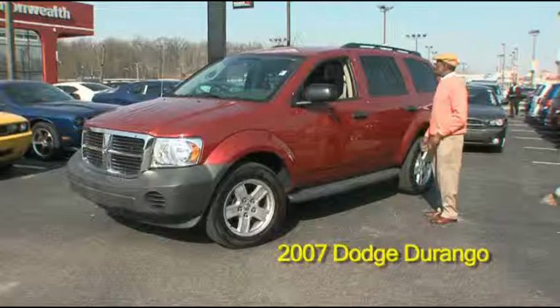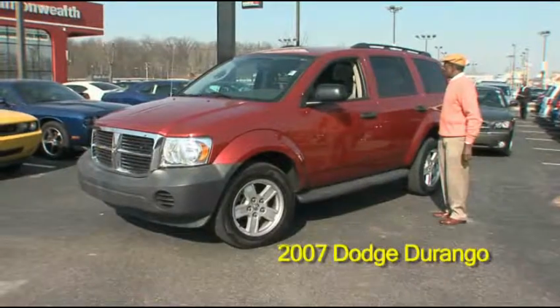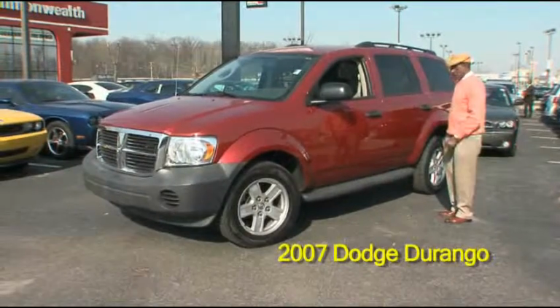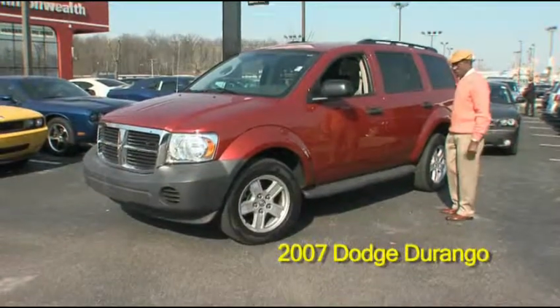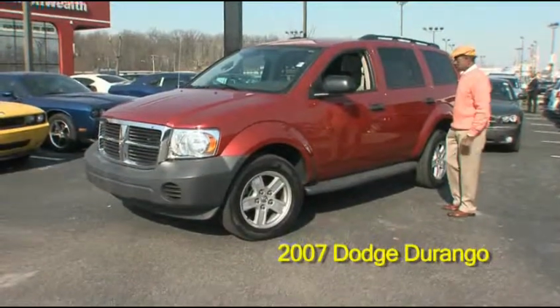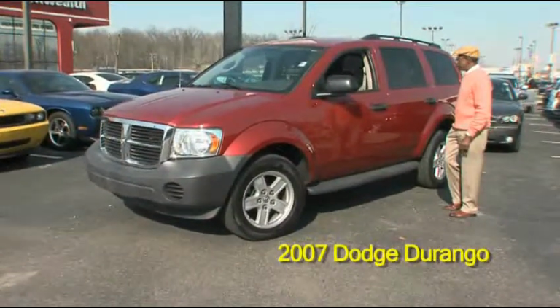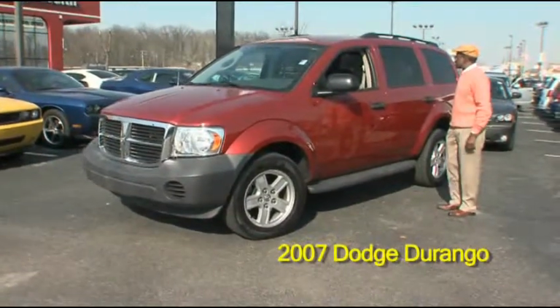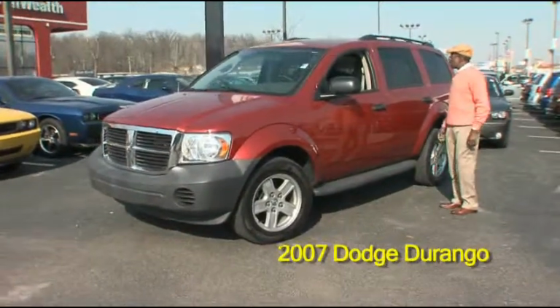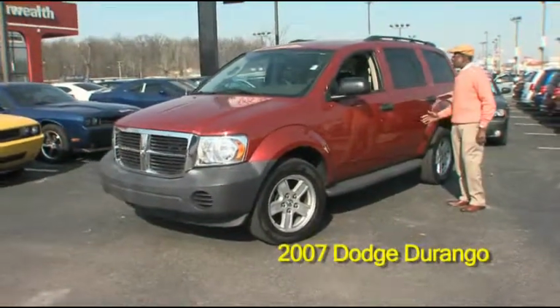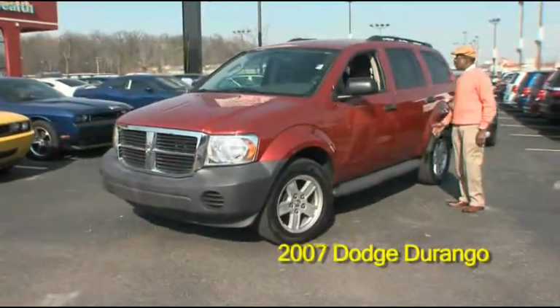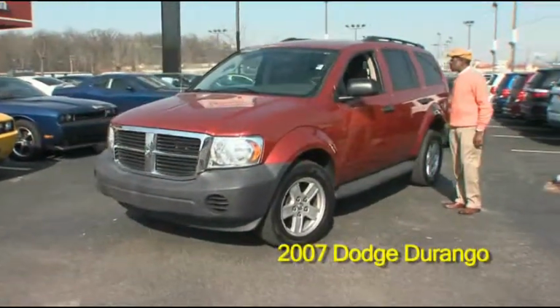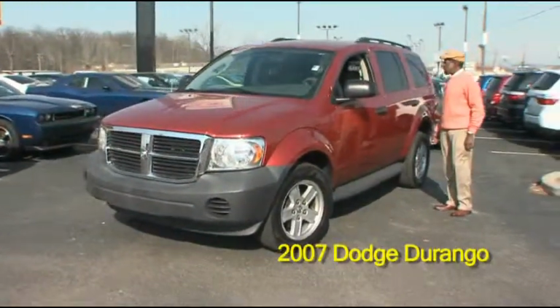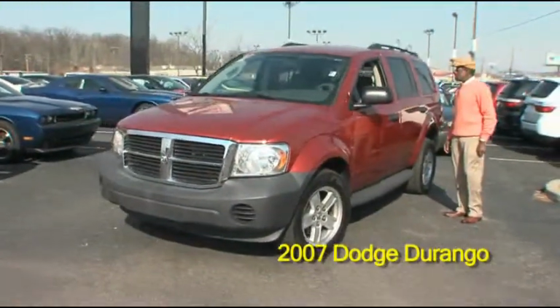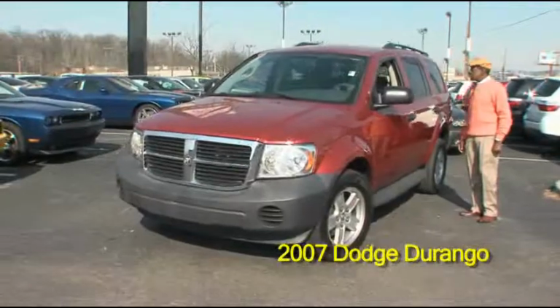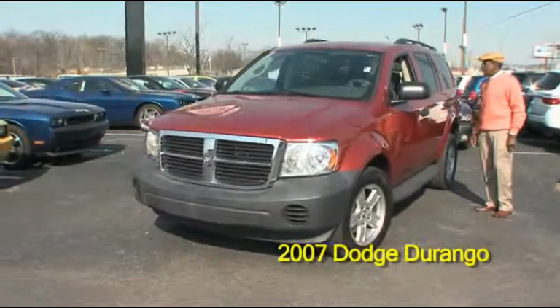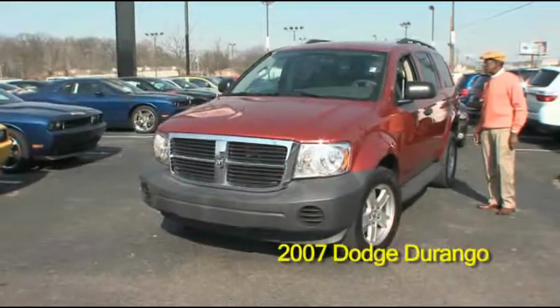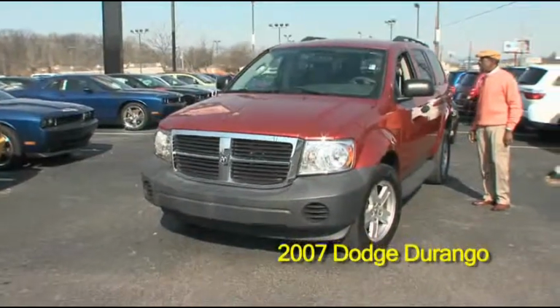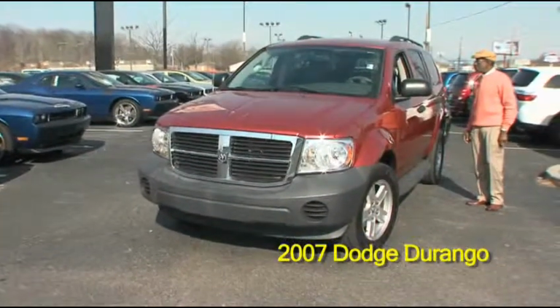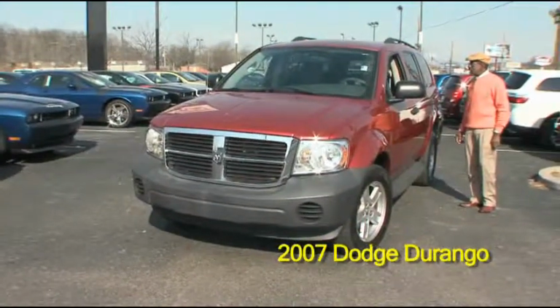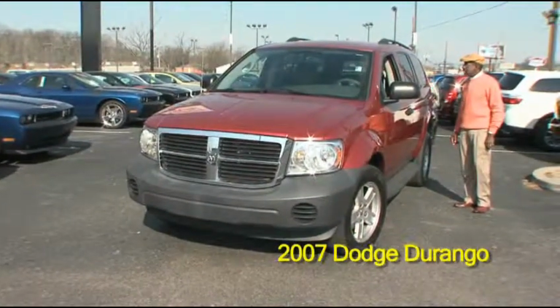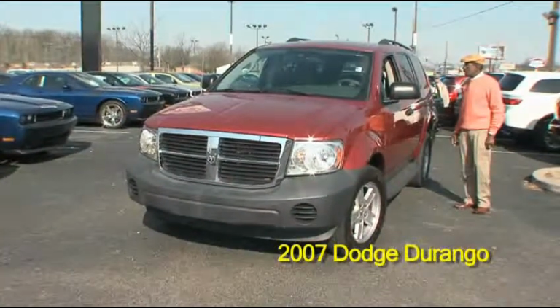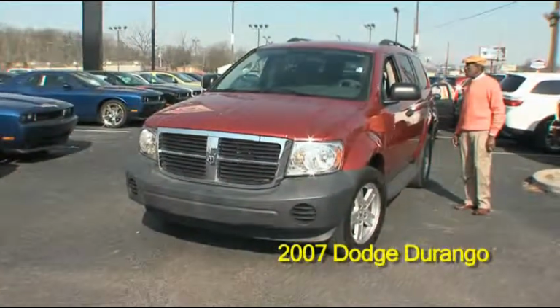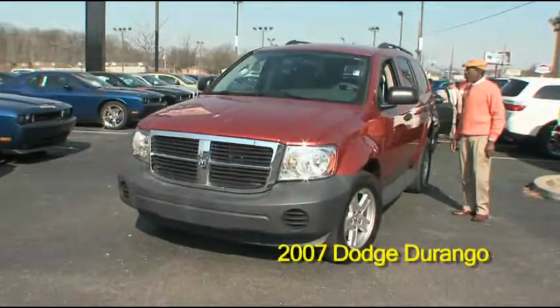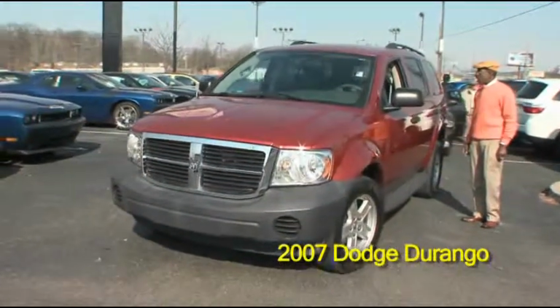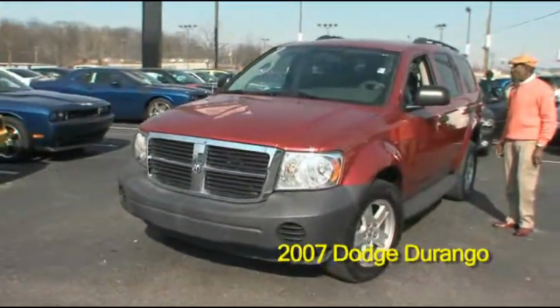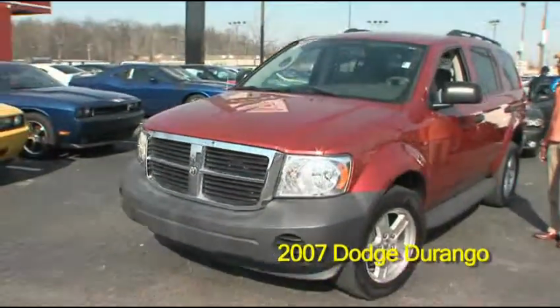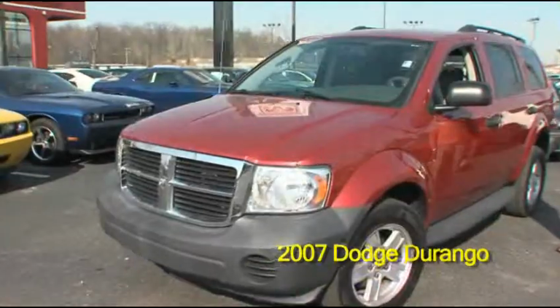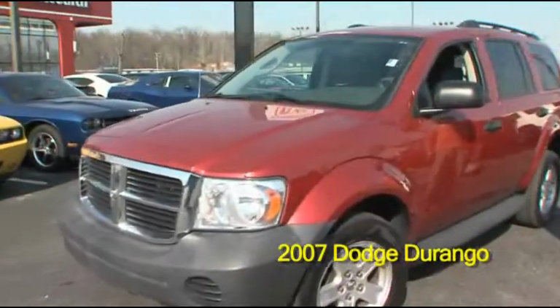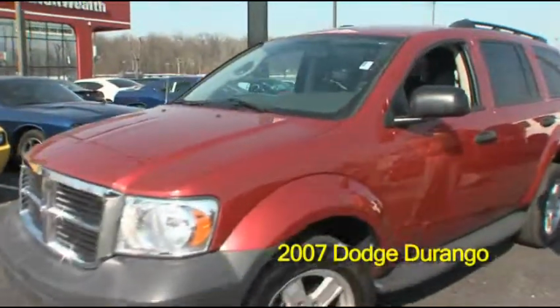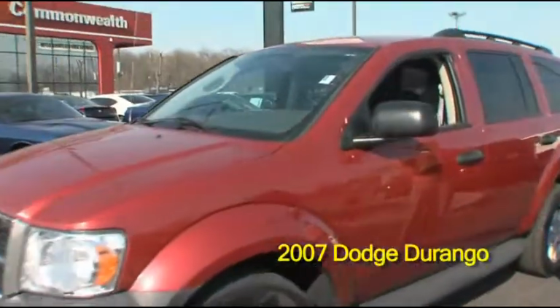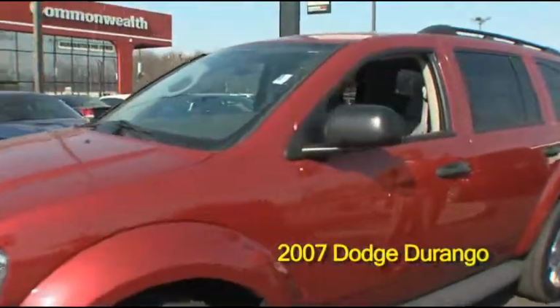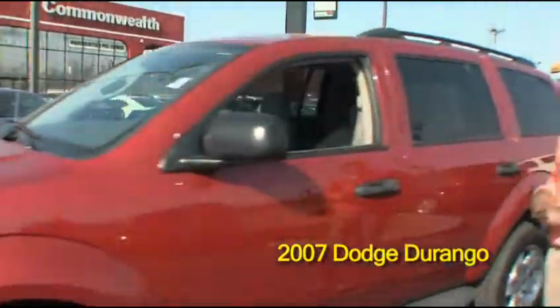Thank you for visiting our website. Right here we have a 2007 Dodge Durango ST 4x4 4-door utility vehicle.